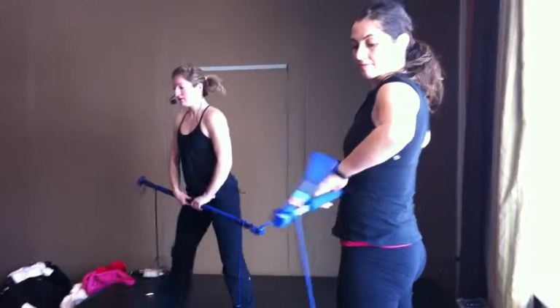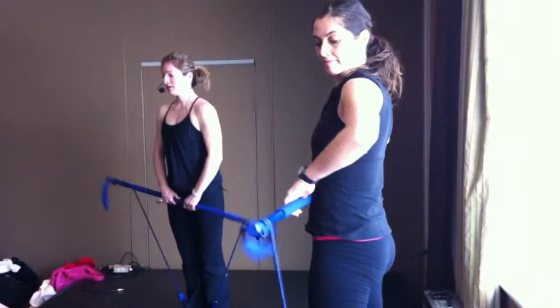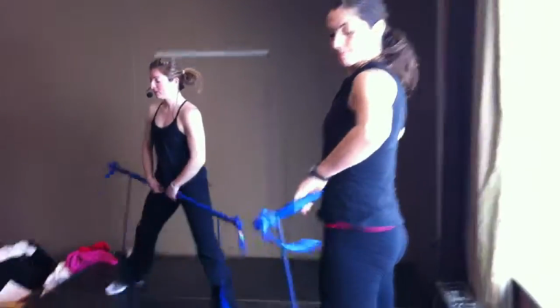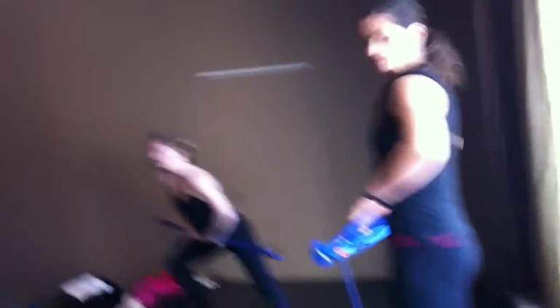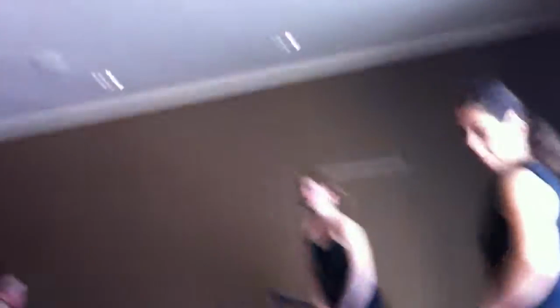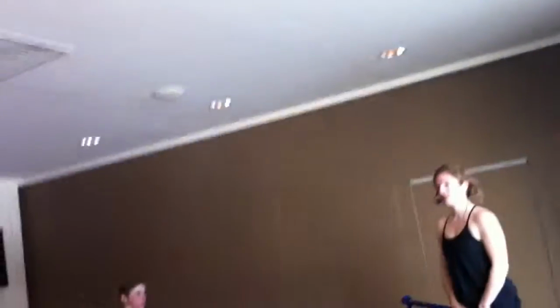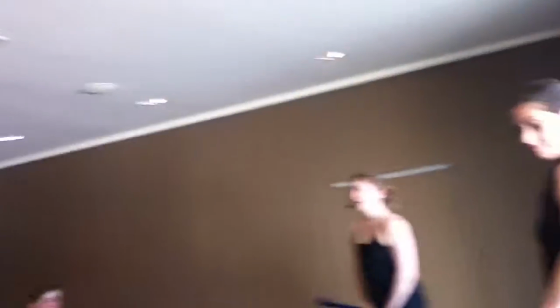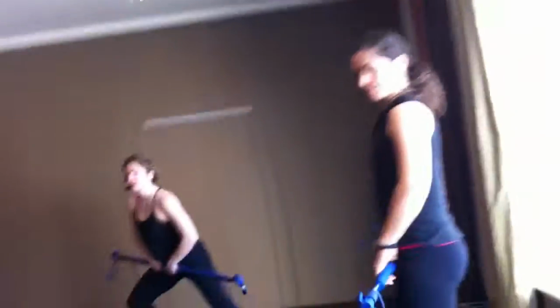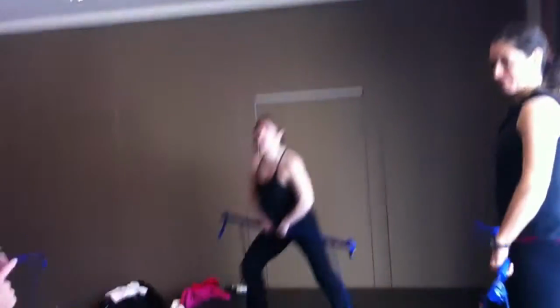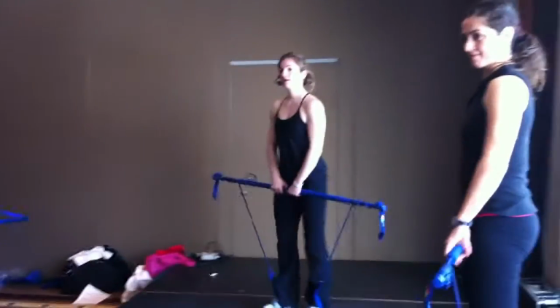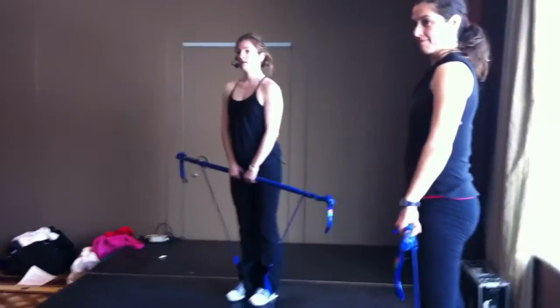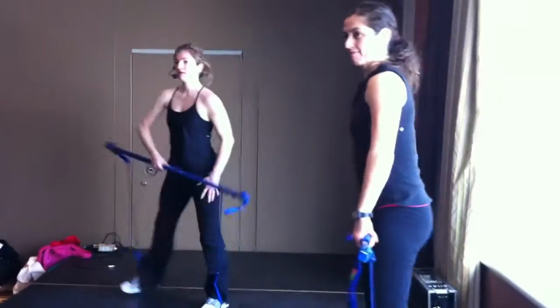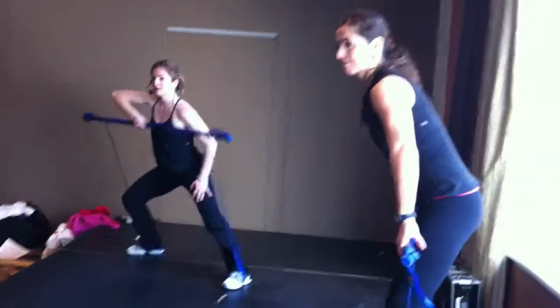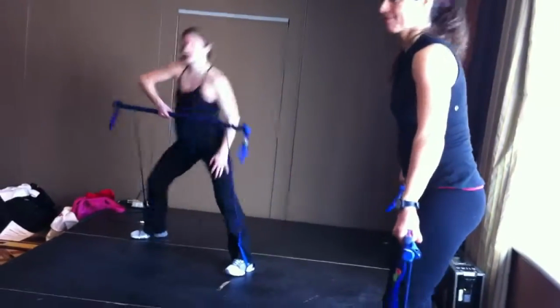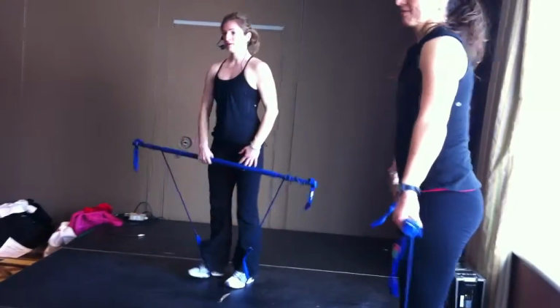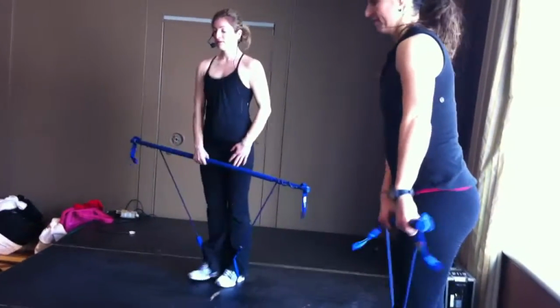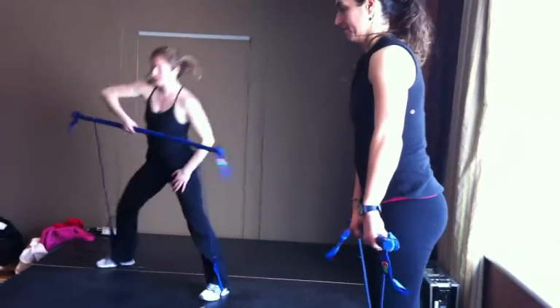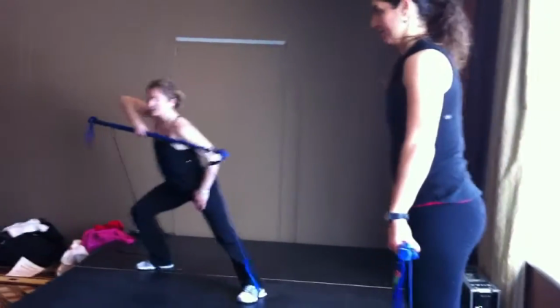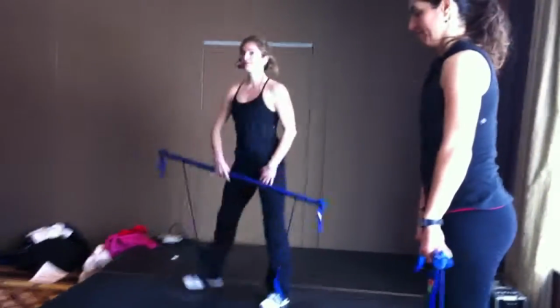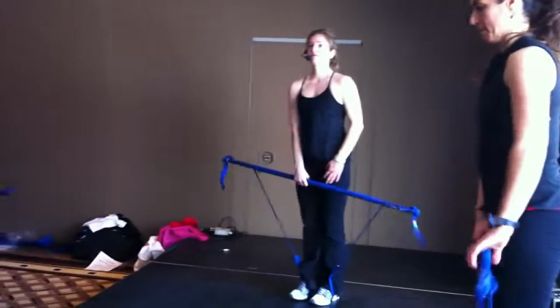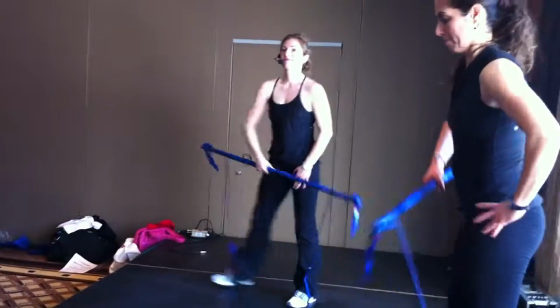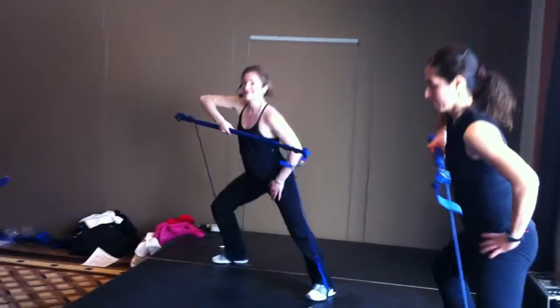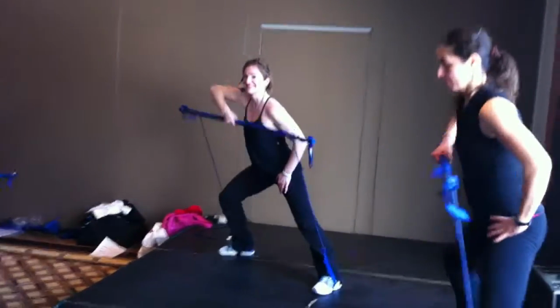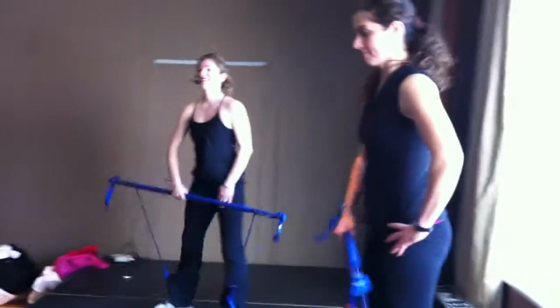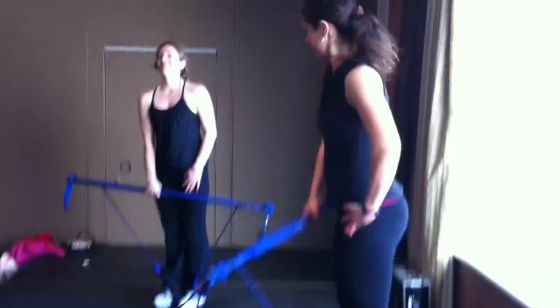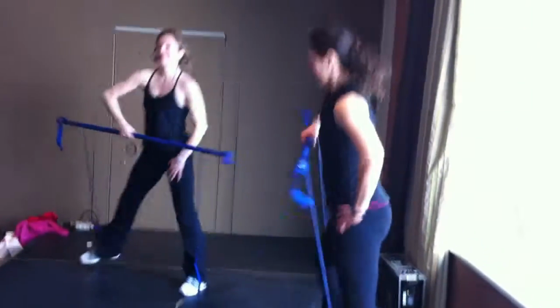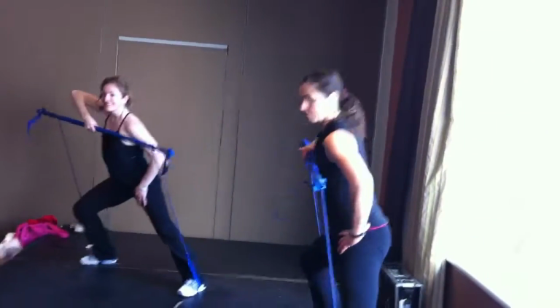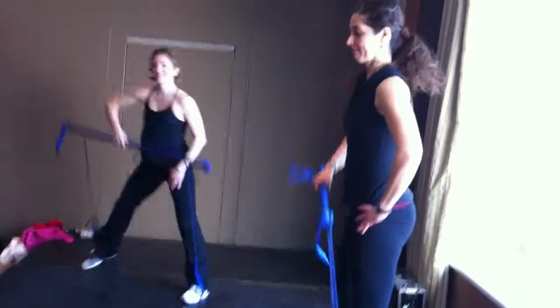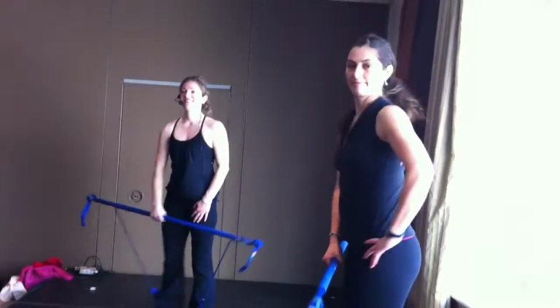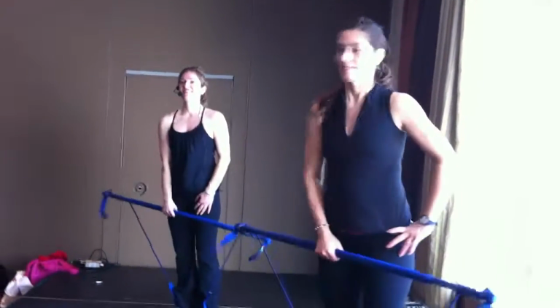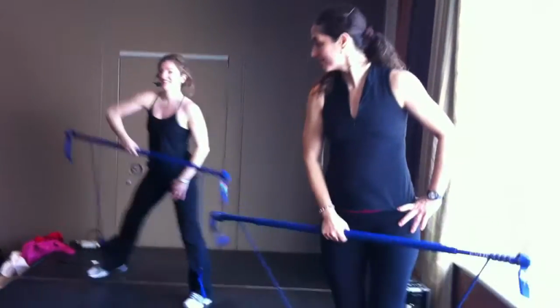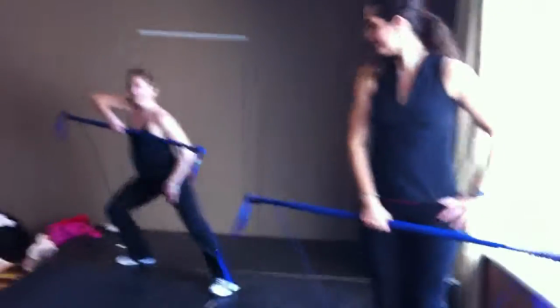Everyone's going to go to the right side, and then we're going to do one minute. I'm going to add side lunge with one arm upright row. If you feel at any time that you need to do a two arm upright row, please feel free to do it. You might get it. Are you ready? Let's go.